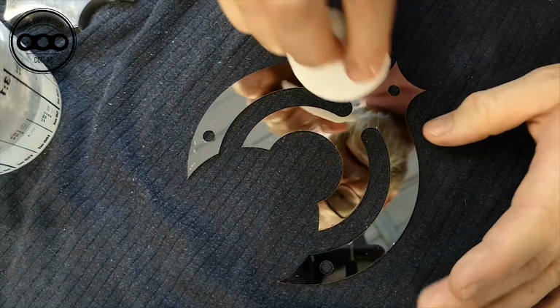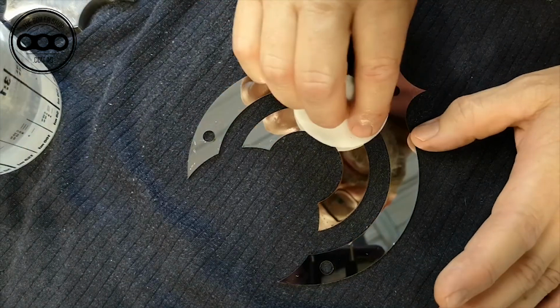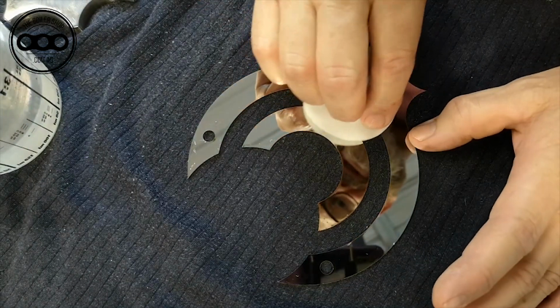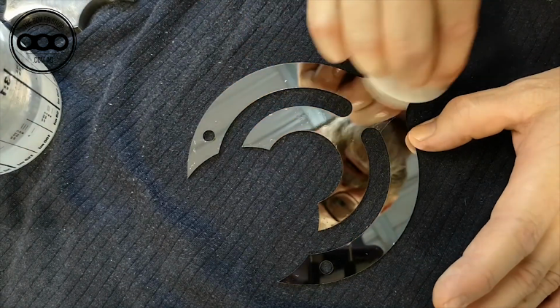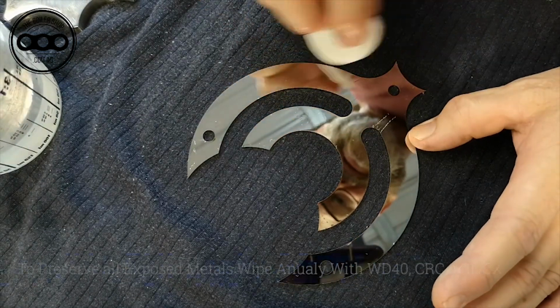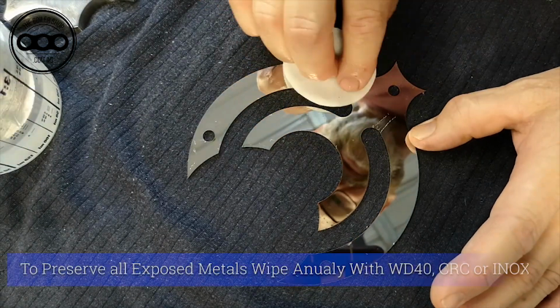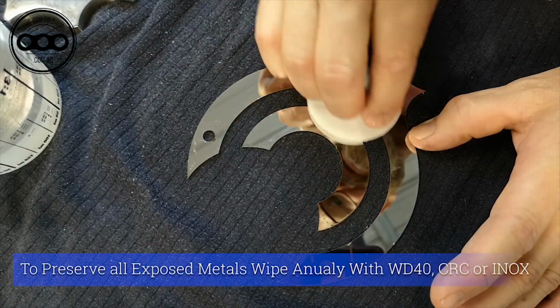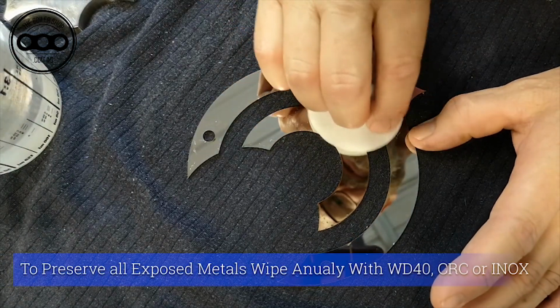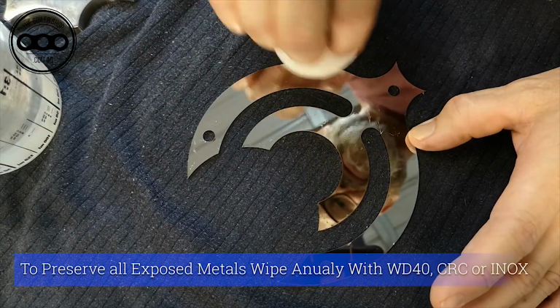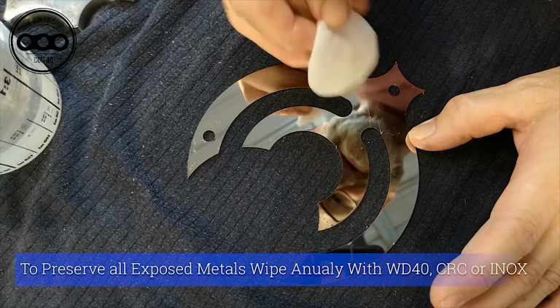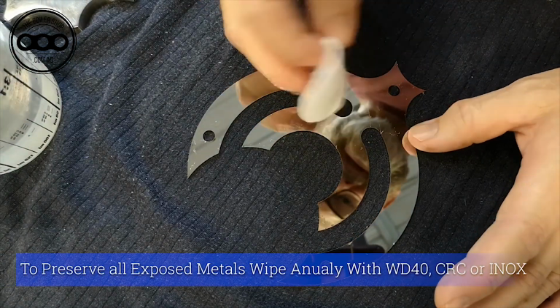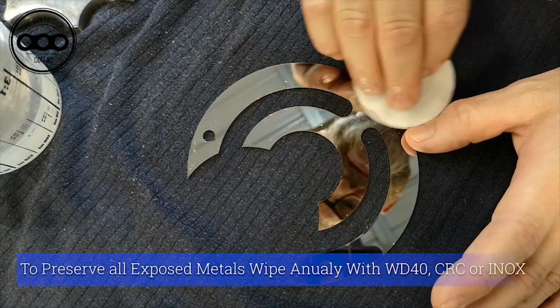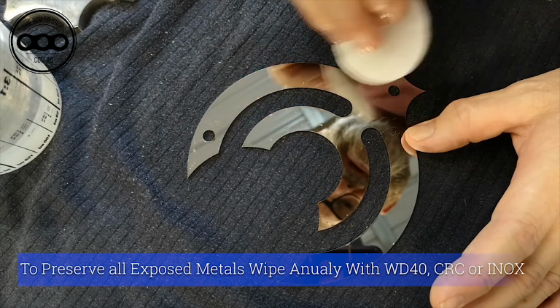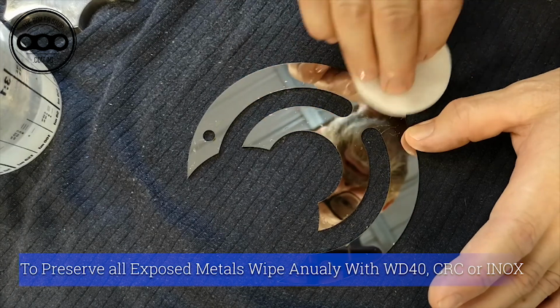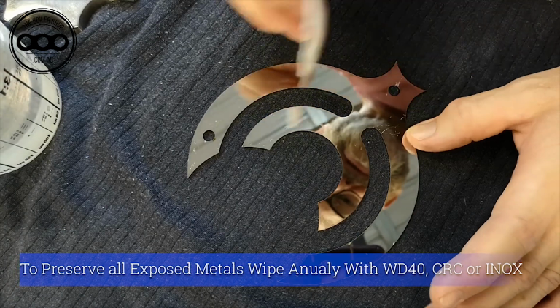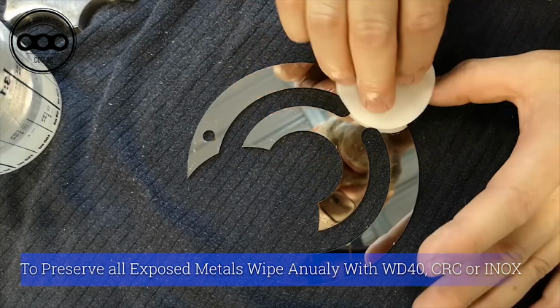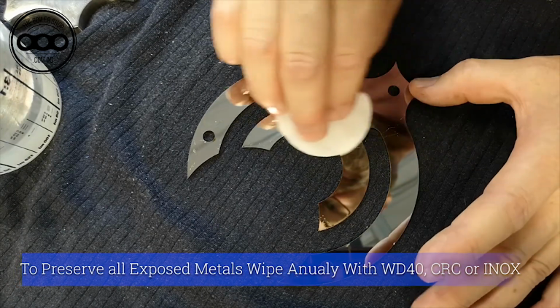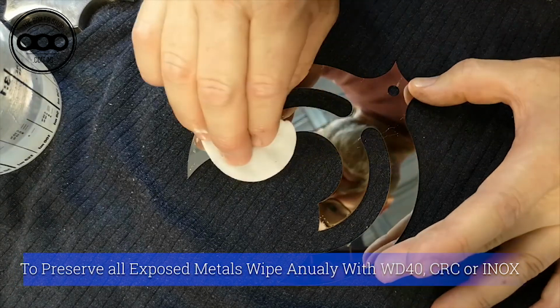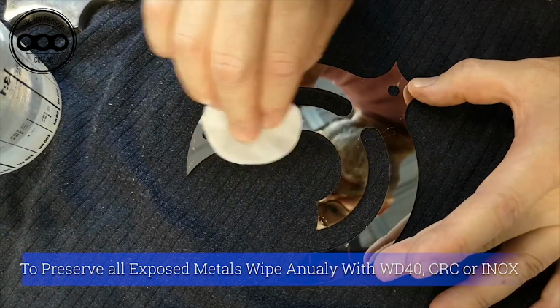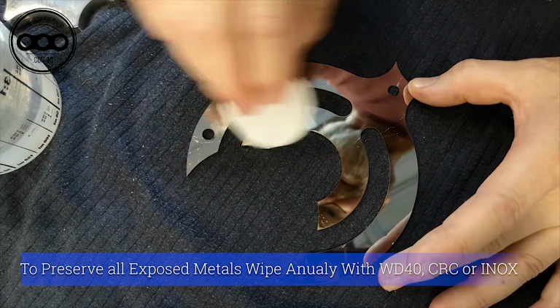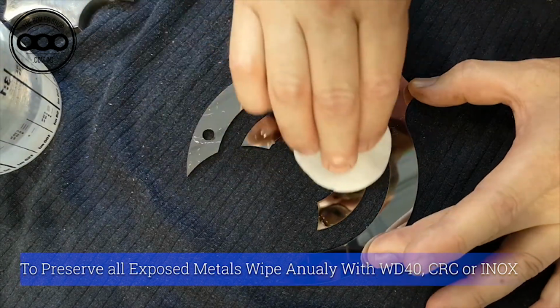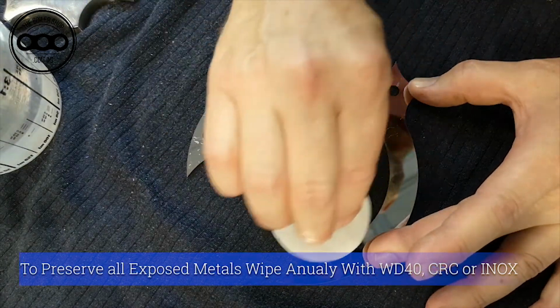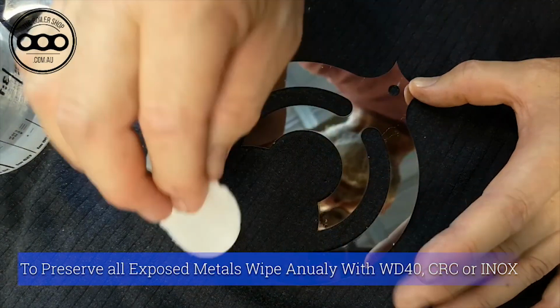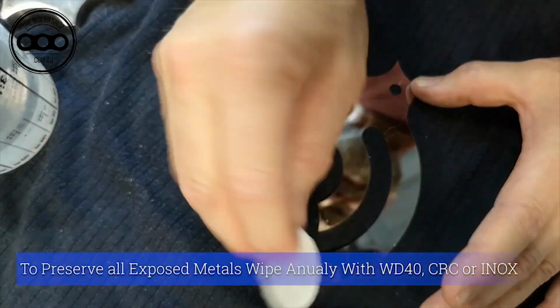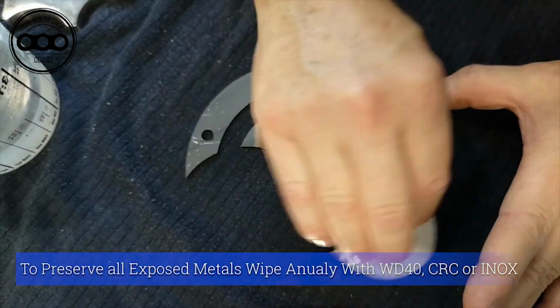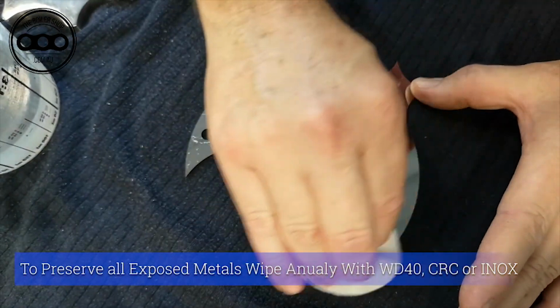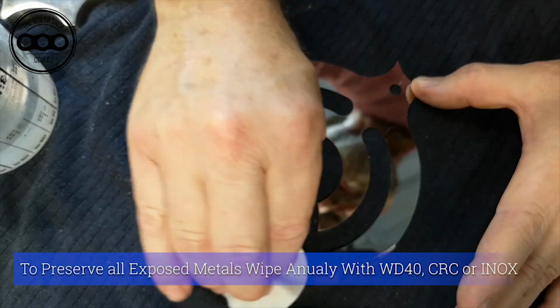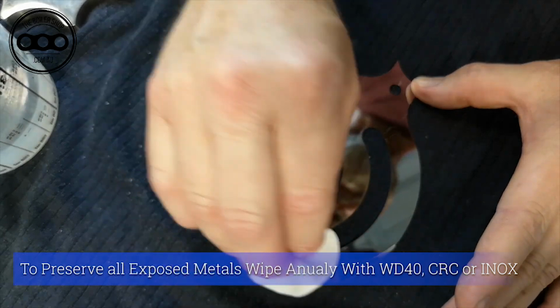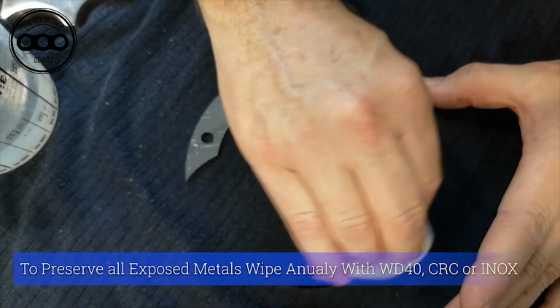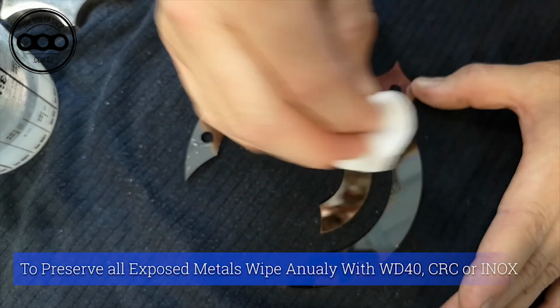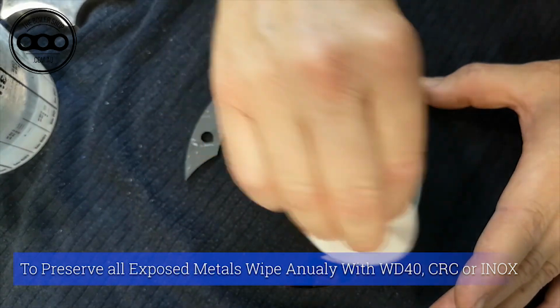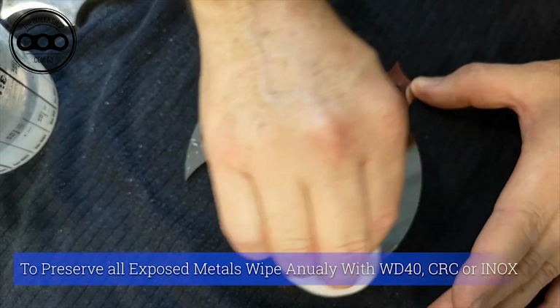And even once a year, a little bit of WD-40, CRC, or Enox — wipe it over and just clean it off — just to keep it nice and protected is always good practice.